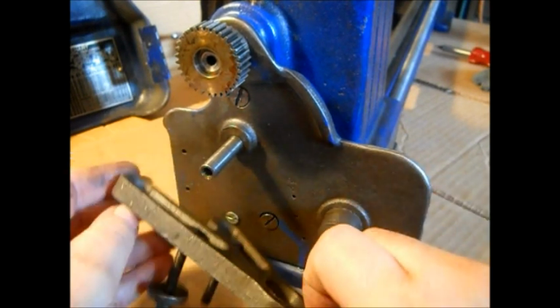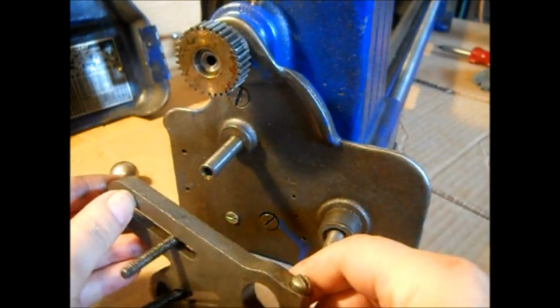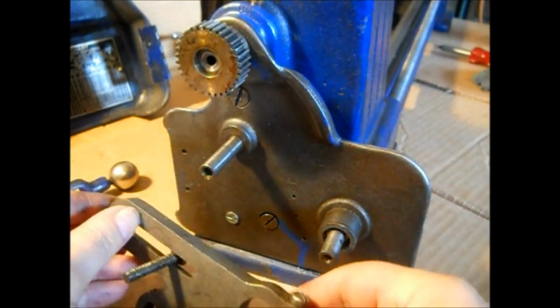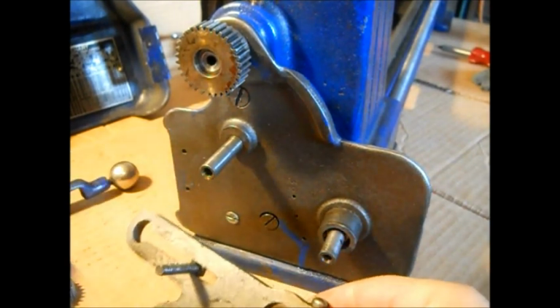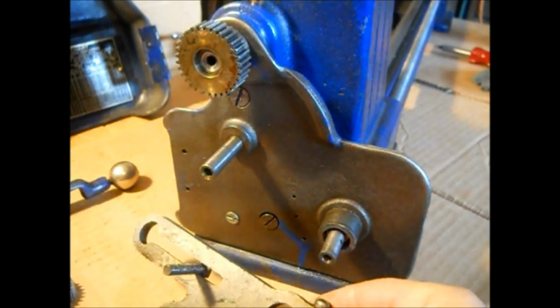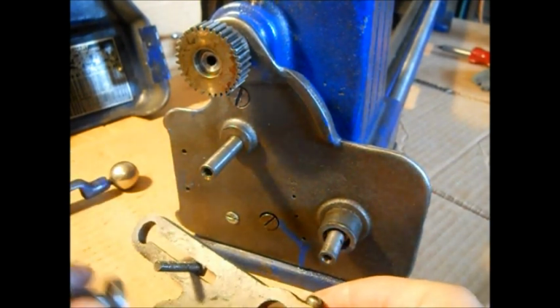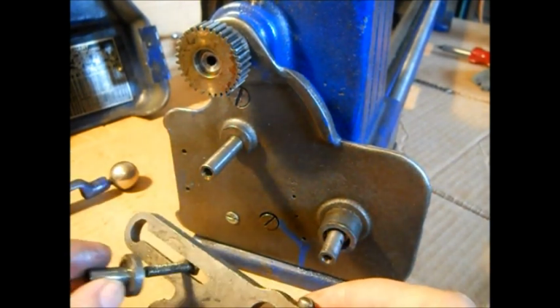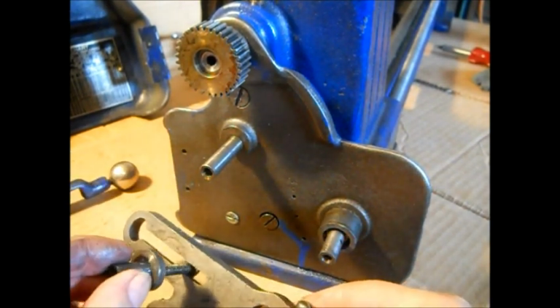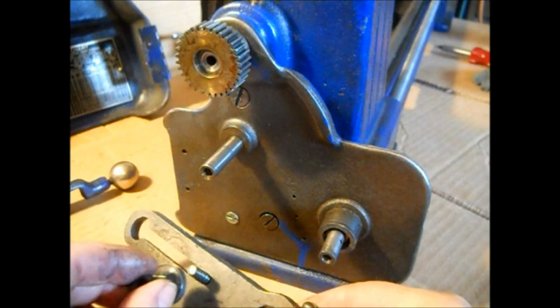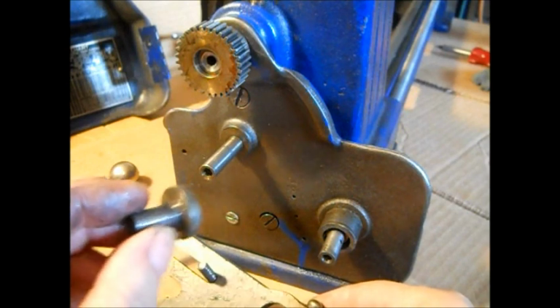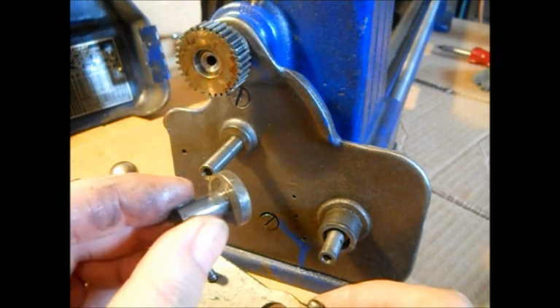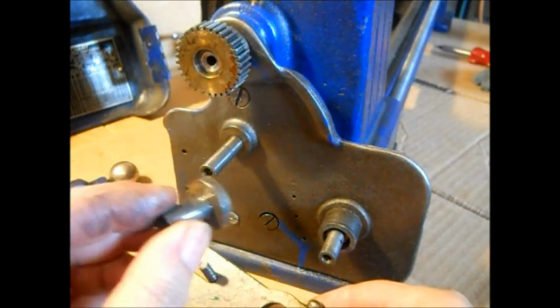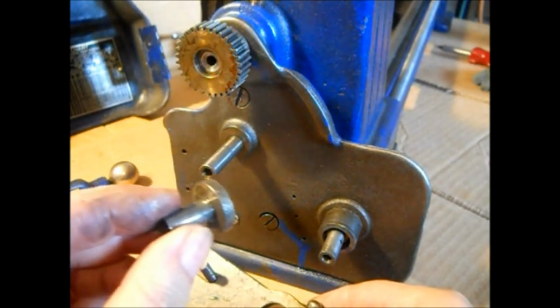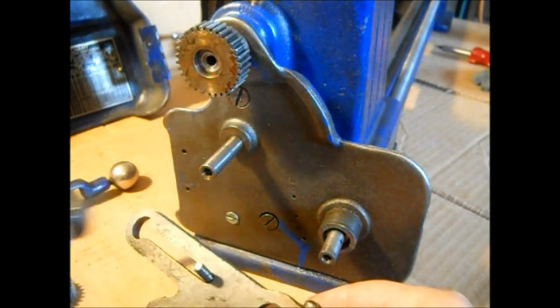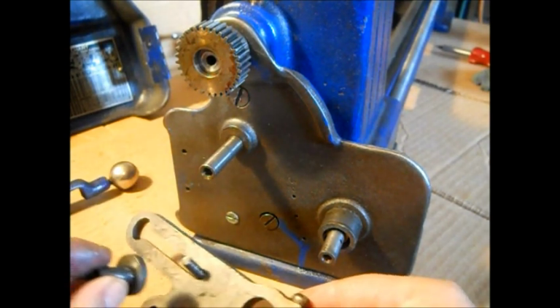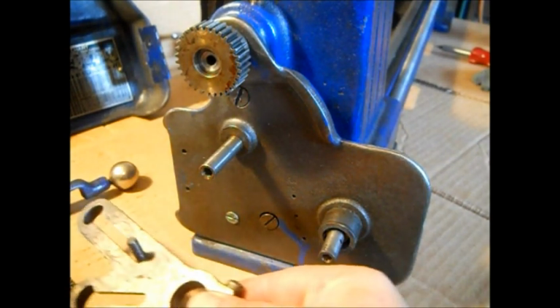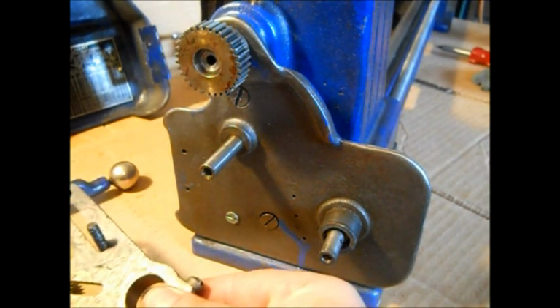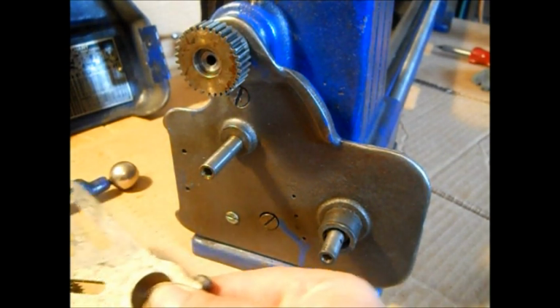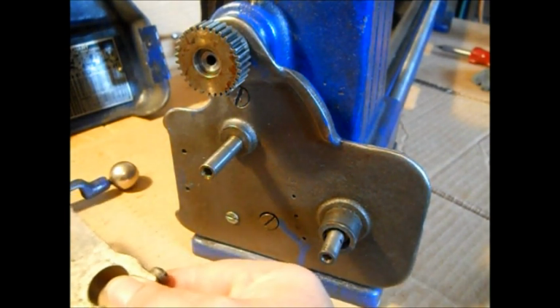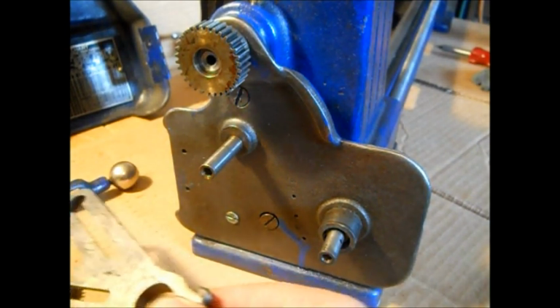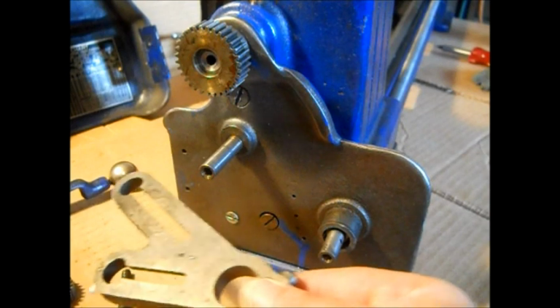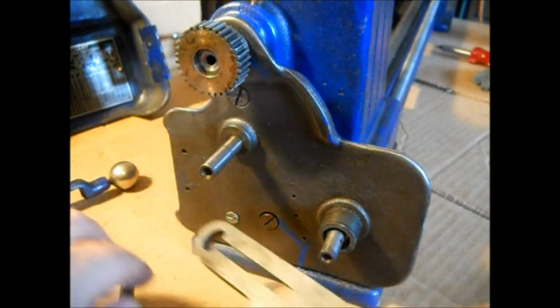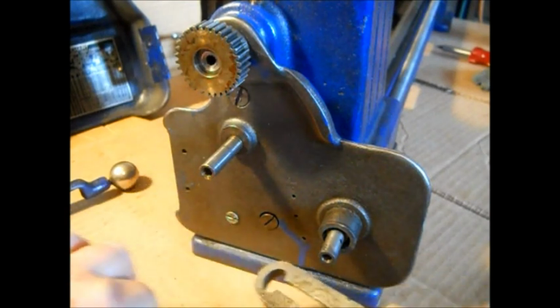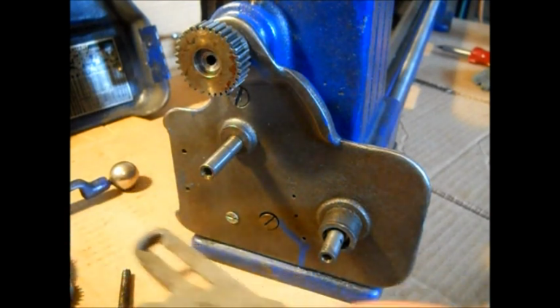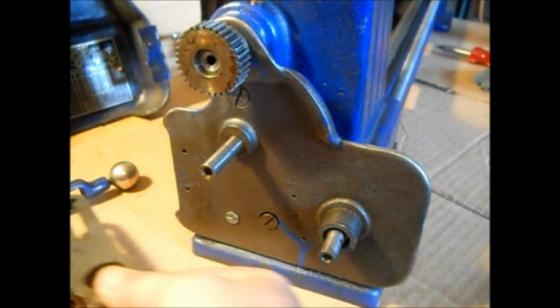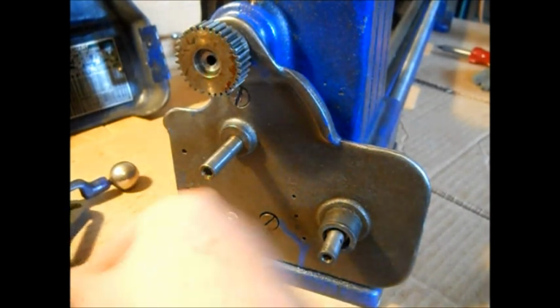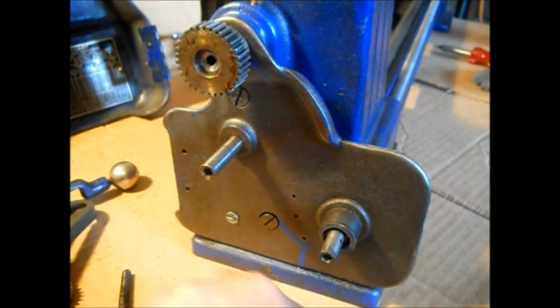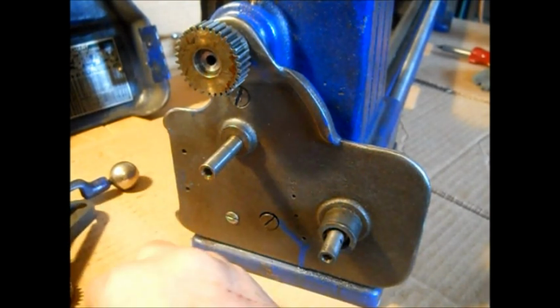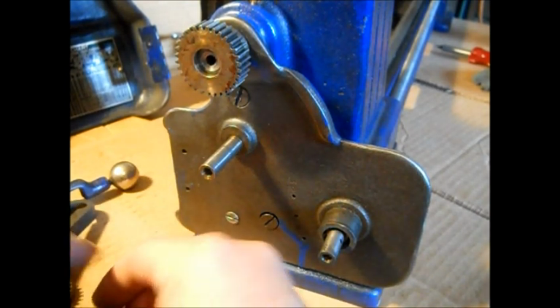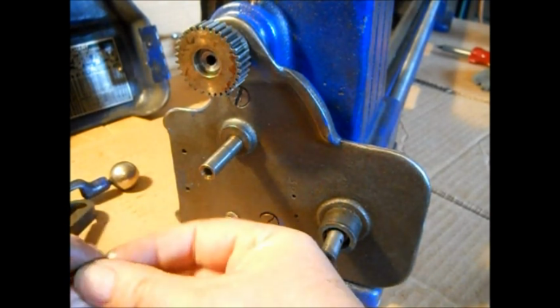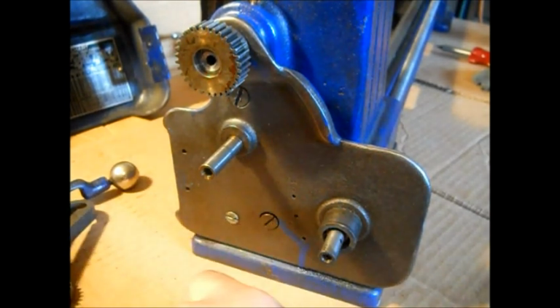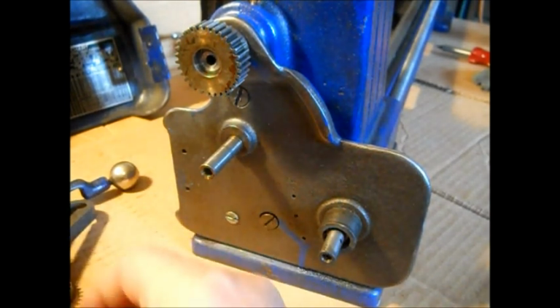Then this comes off. Now, pay attention in case I didn't tell you where these spindles went - just see where they go. Let's get all the stuff out of the way.